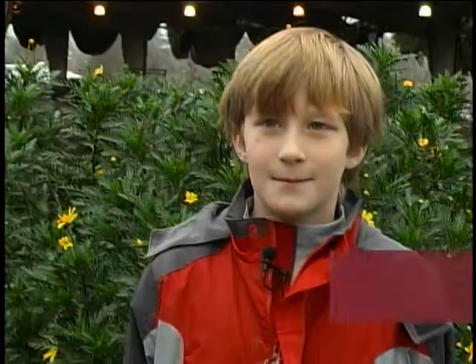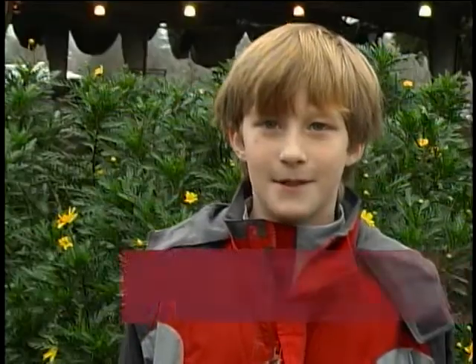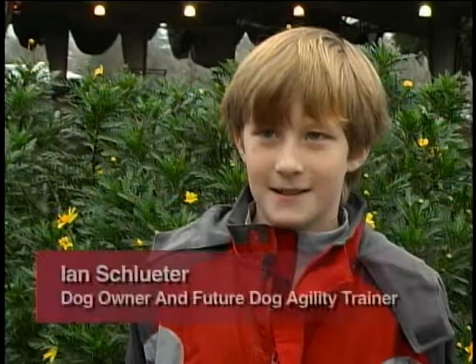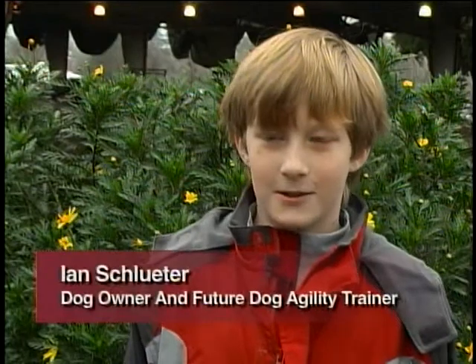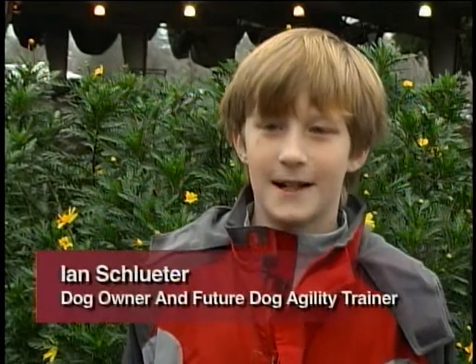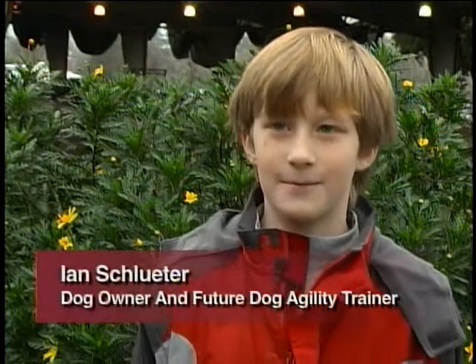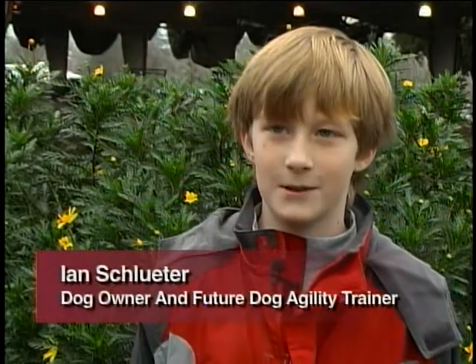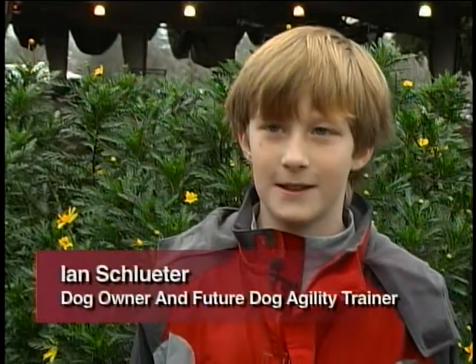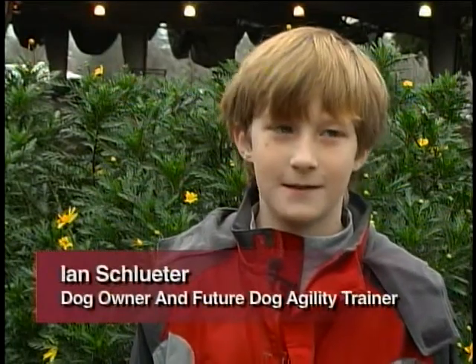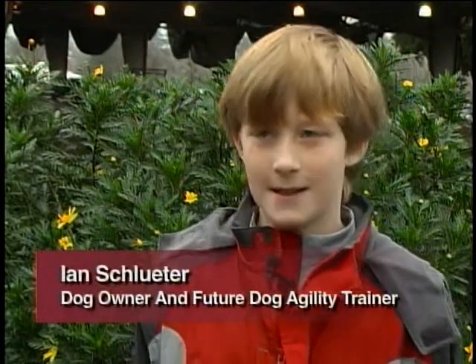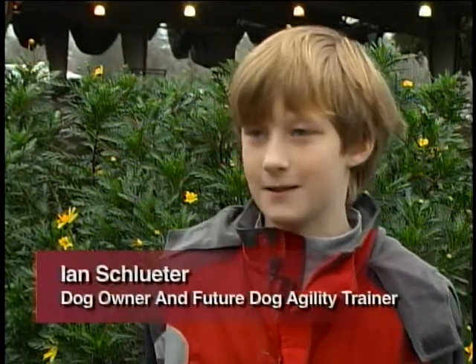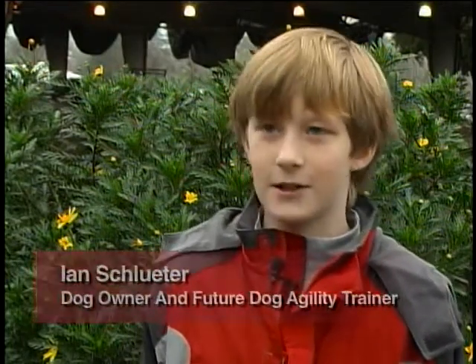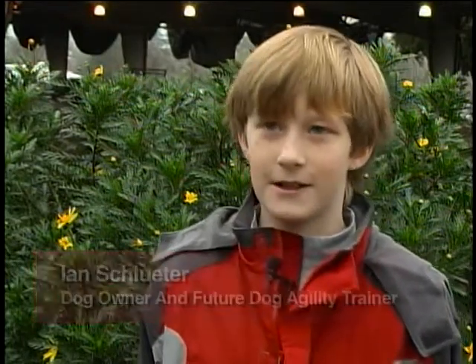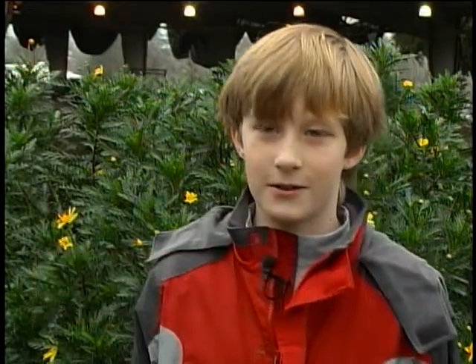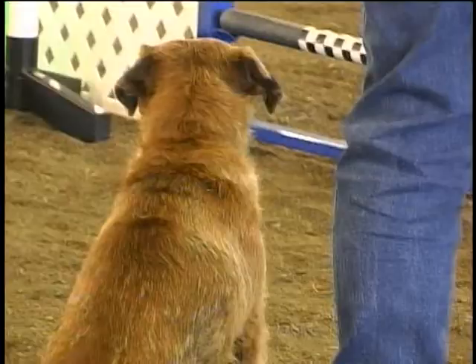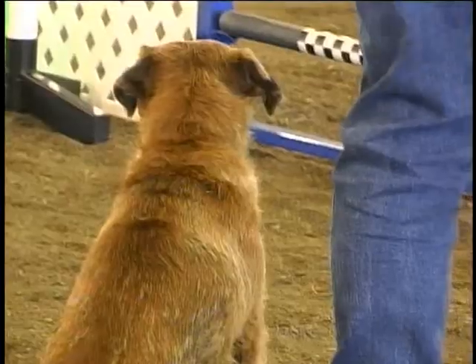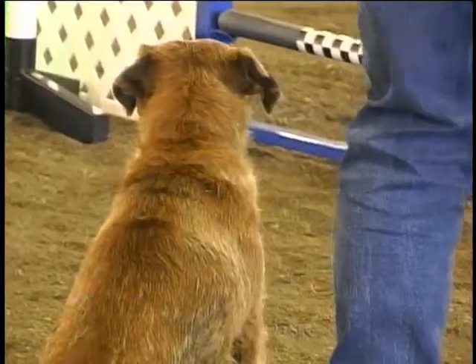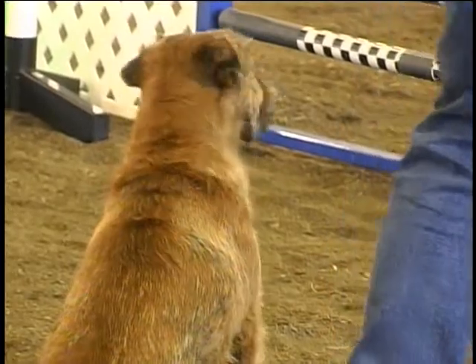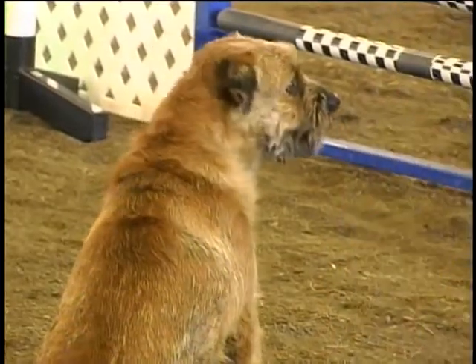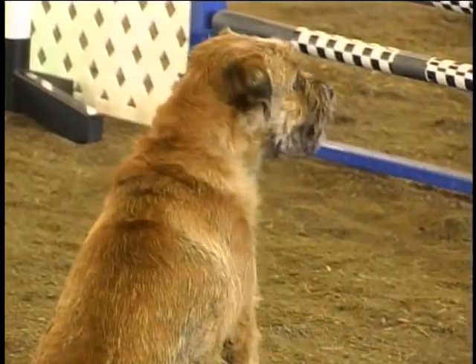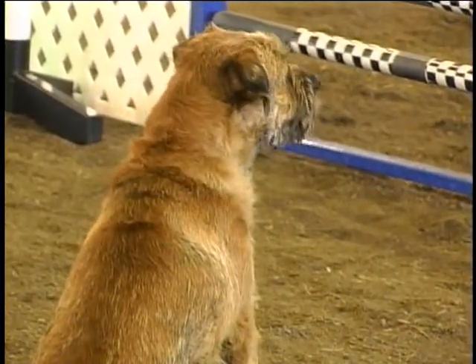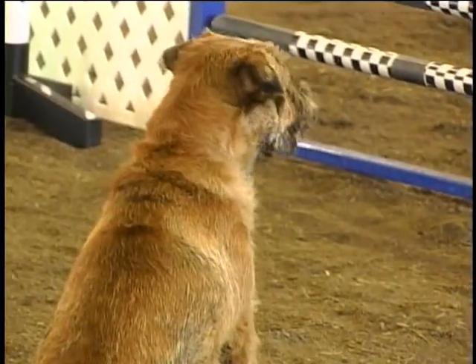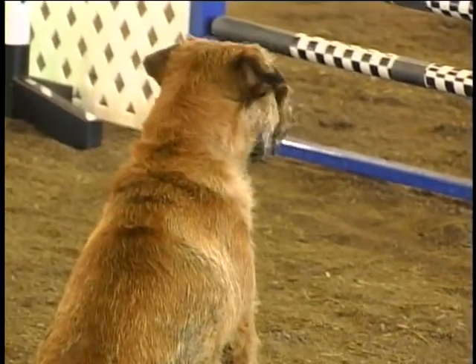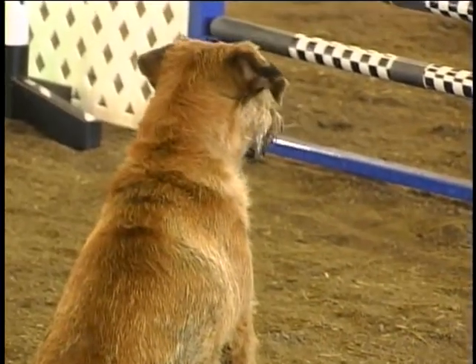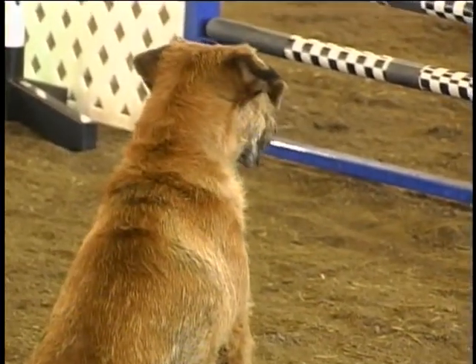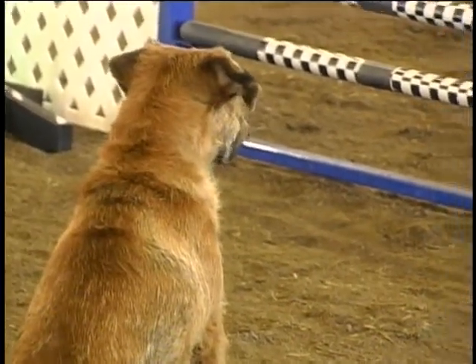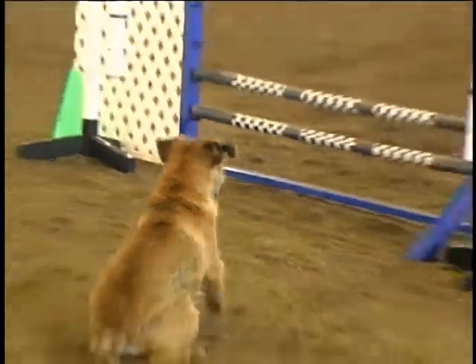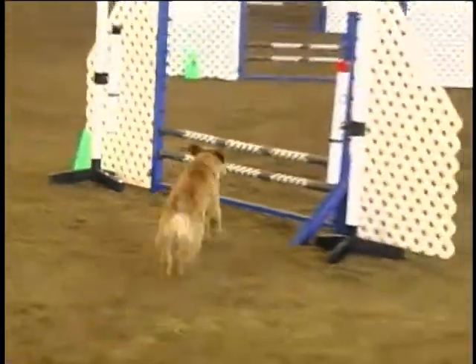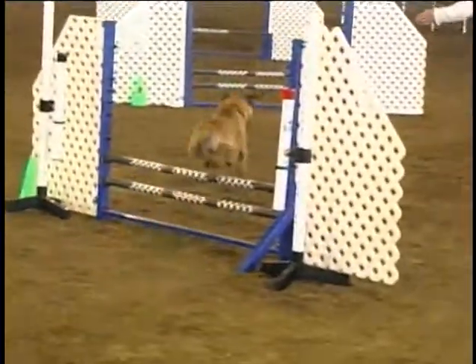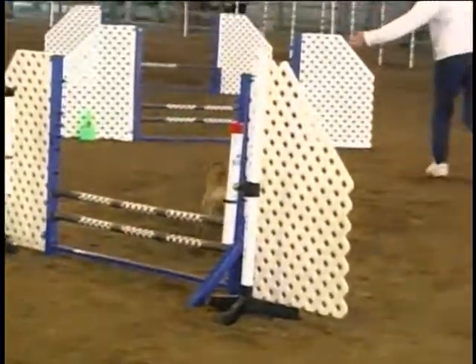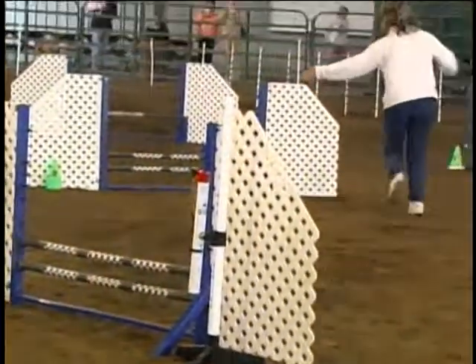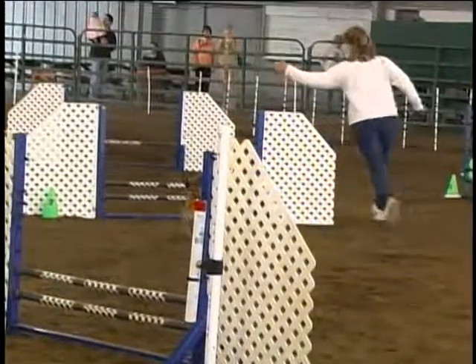My name is Ian Schluter. I came from Oakland to see the dog agility trials today. They have the dog come up to the start and the breeder or owner will run it through the course.